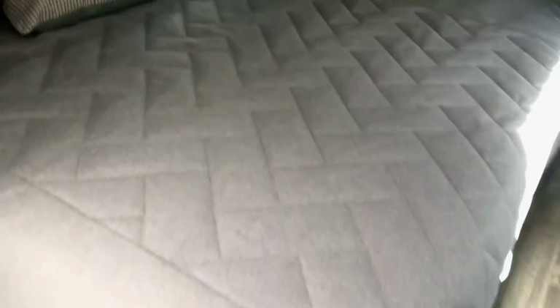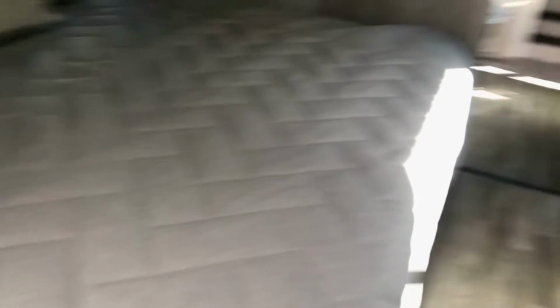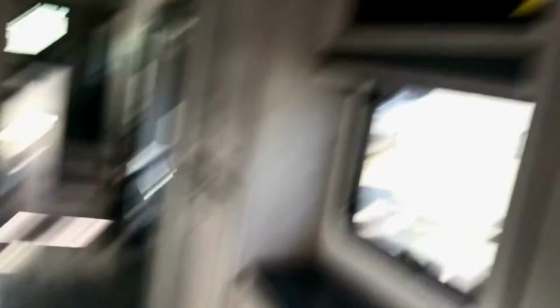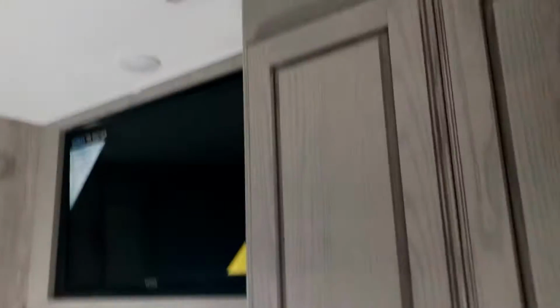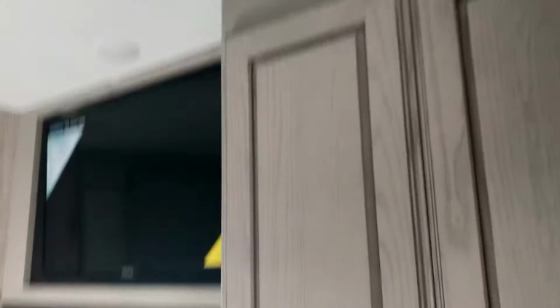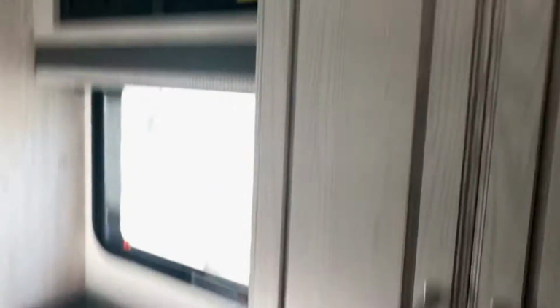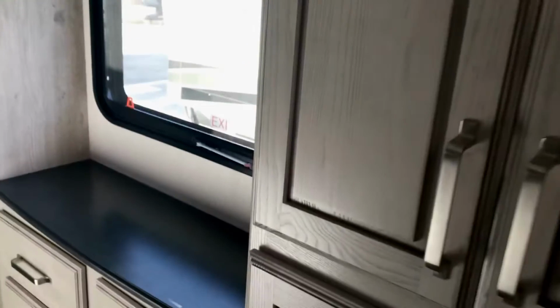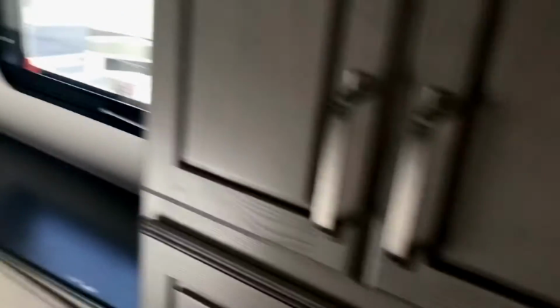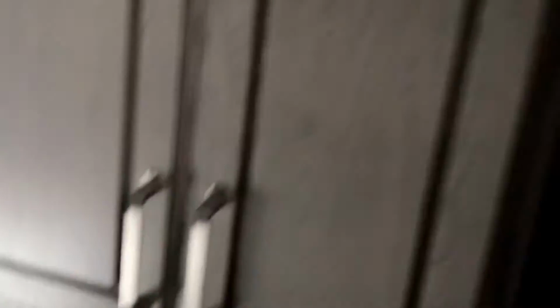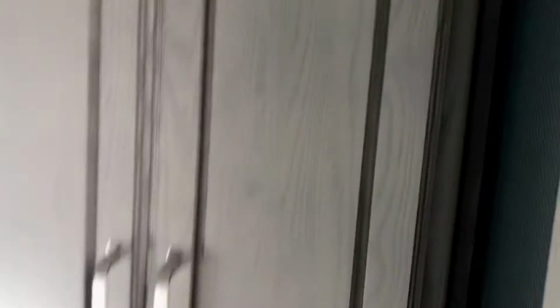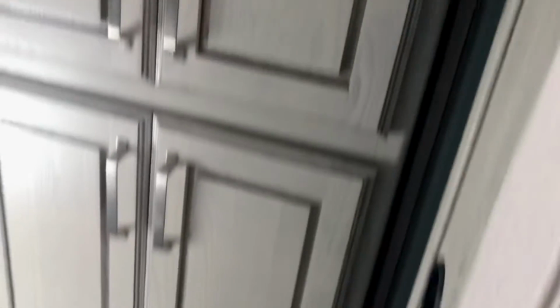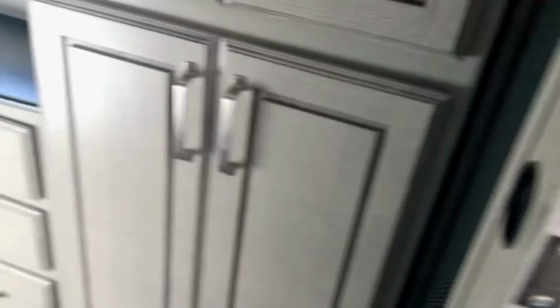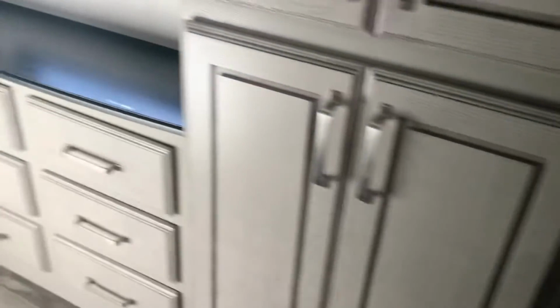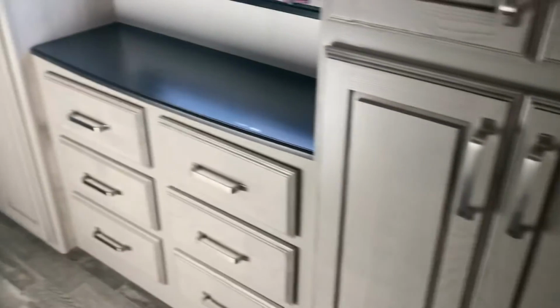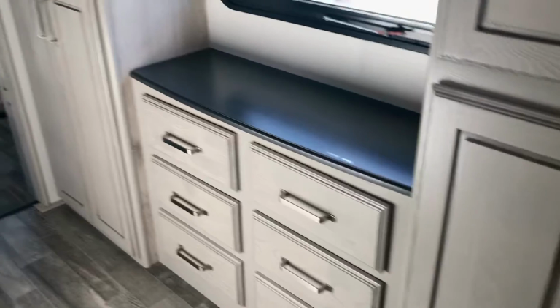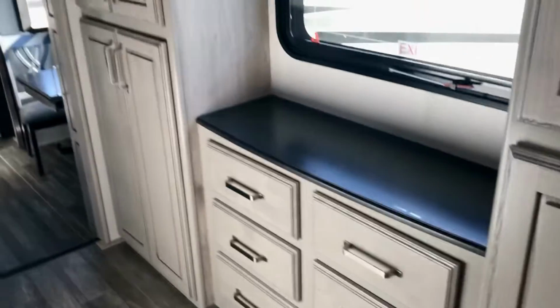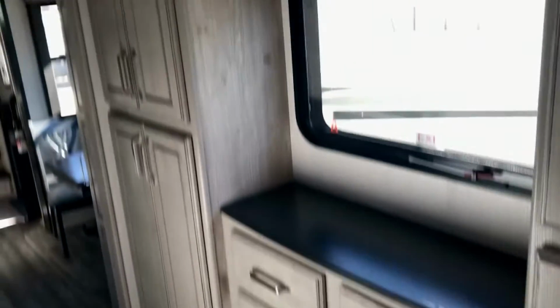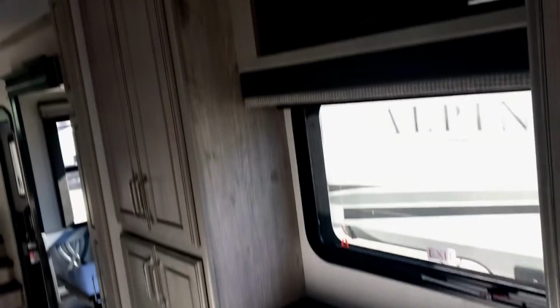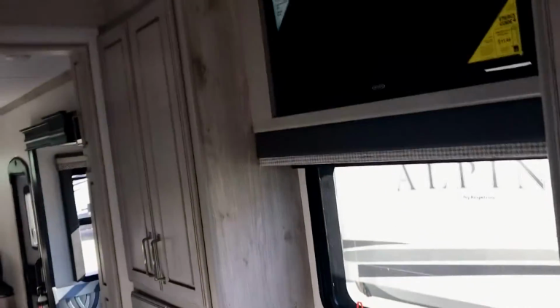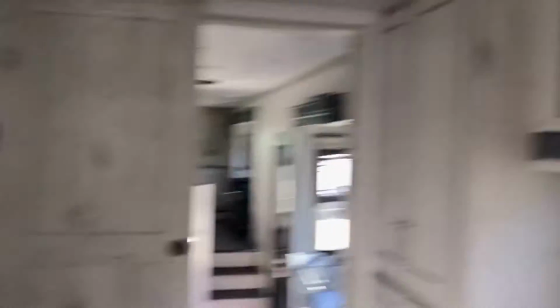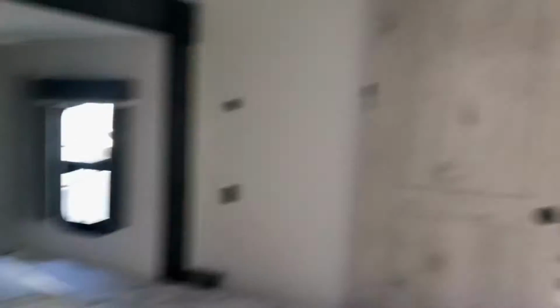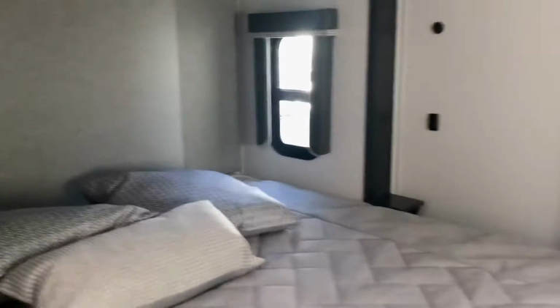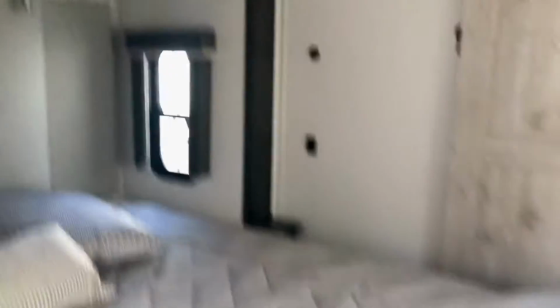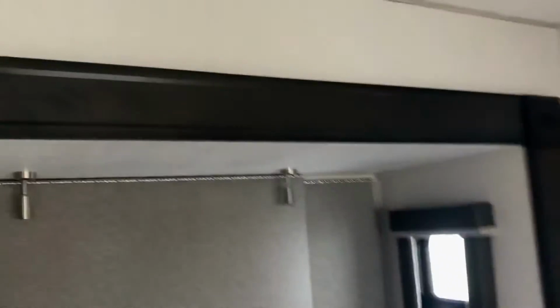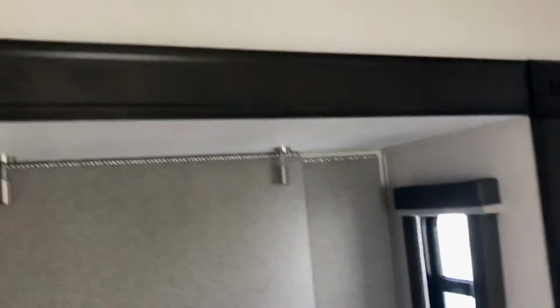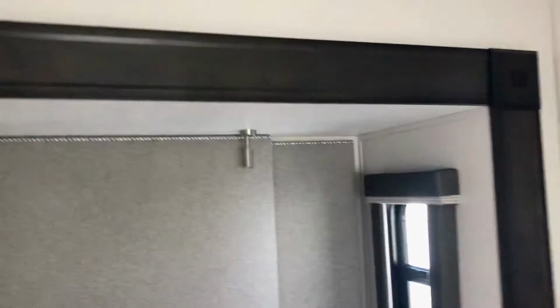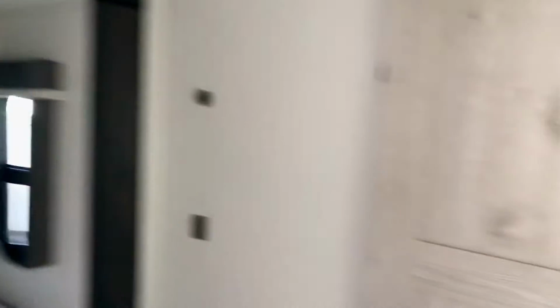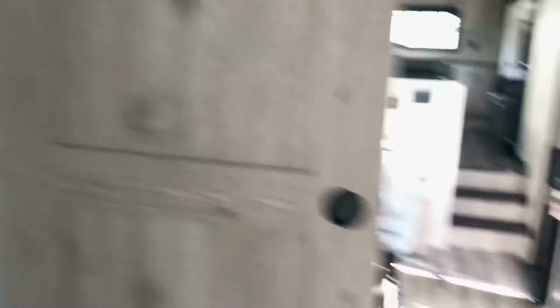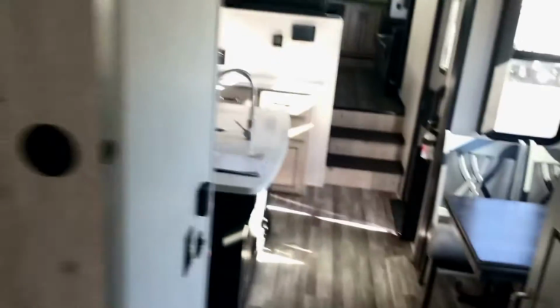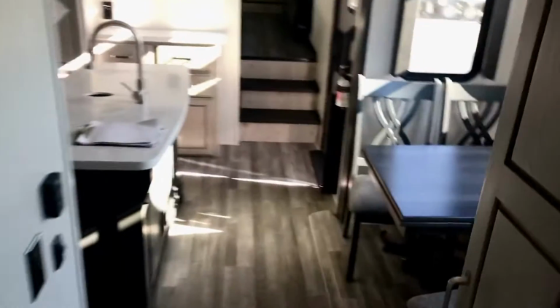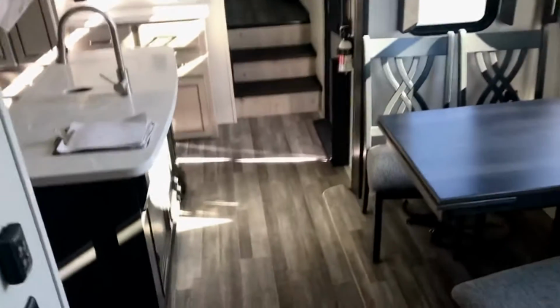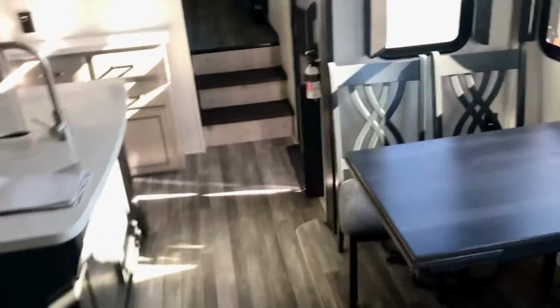You don't have to use the washer and dryer — there's a TV up there. Look at all this storage in the bedroom. Sorry for moving the camera so fast. There are reading lights here. So this is a mid-kitchen.